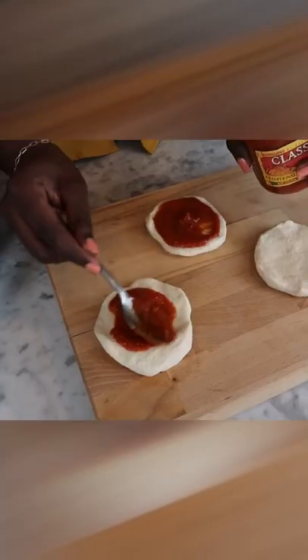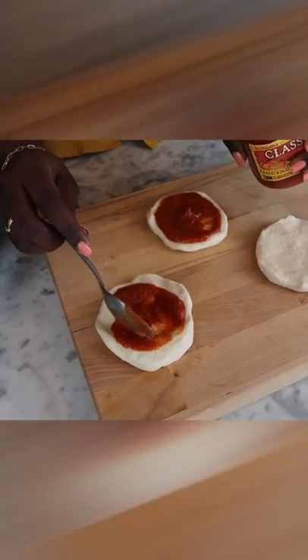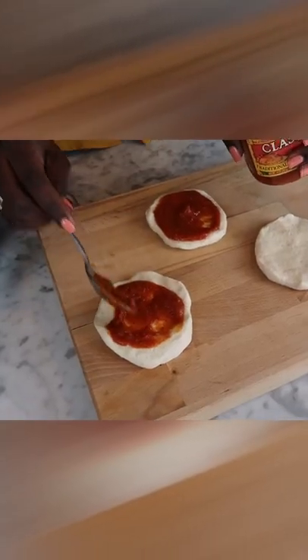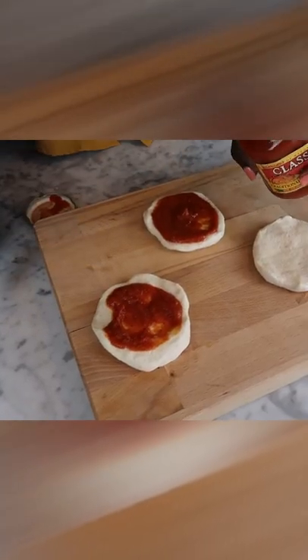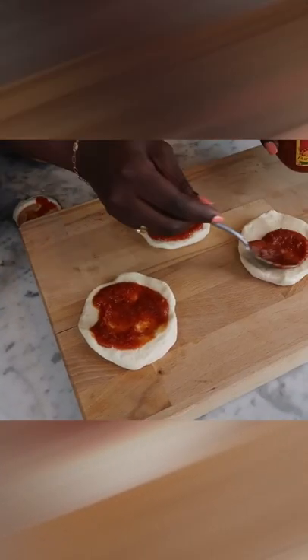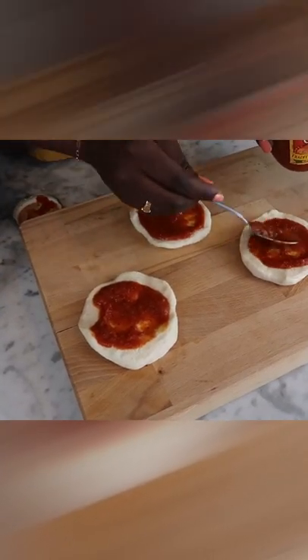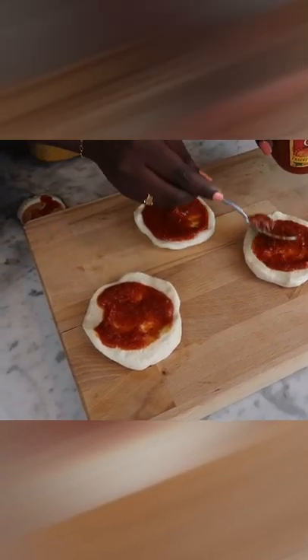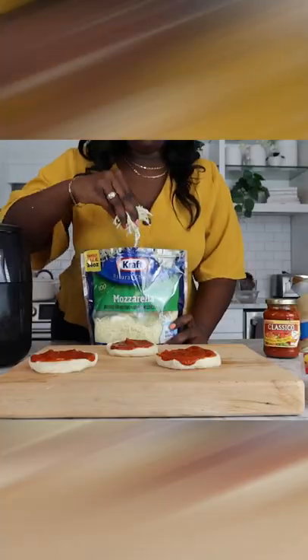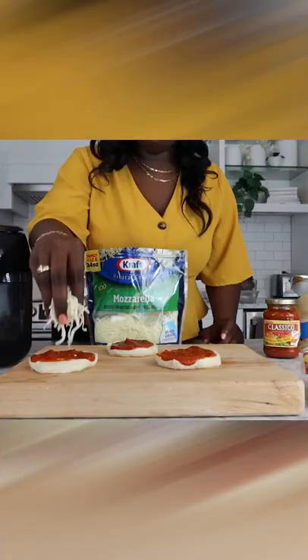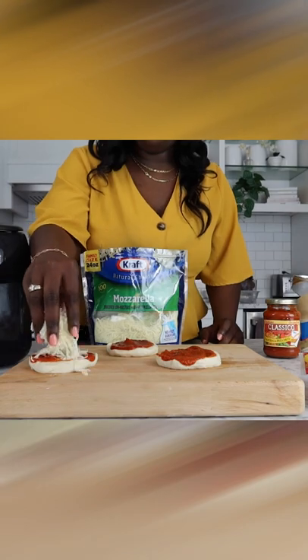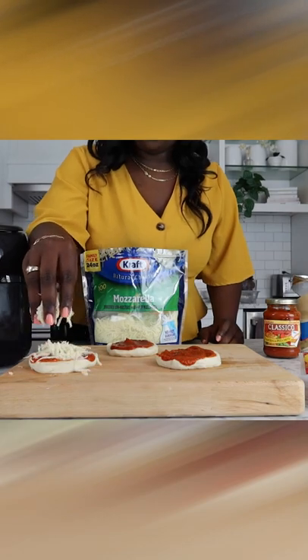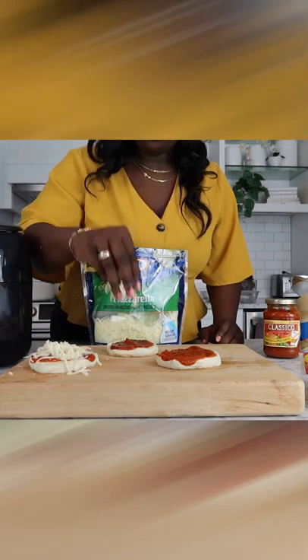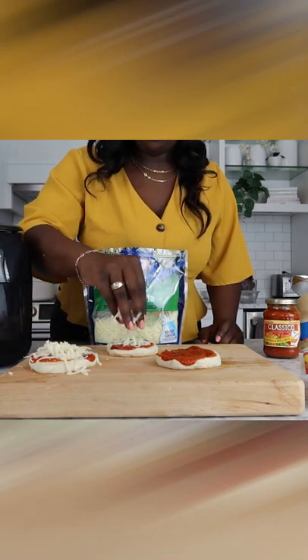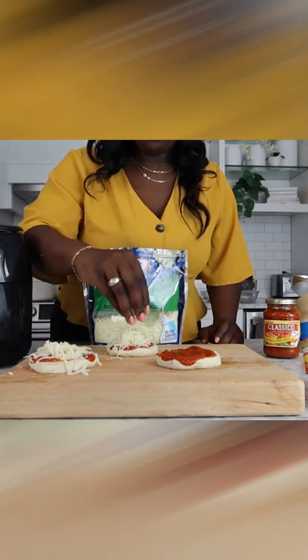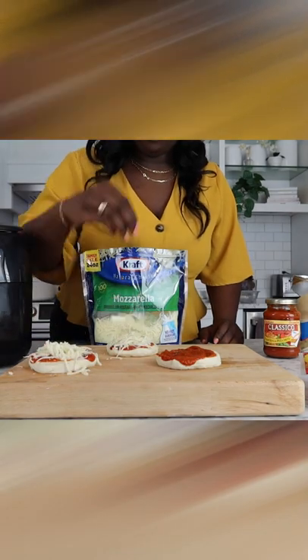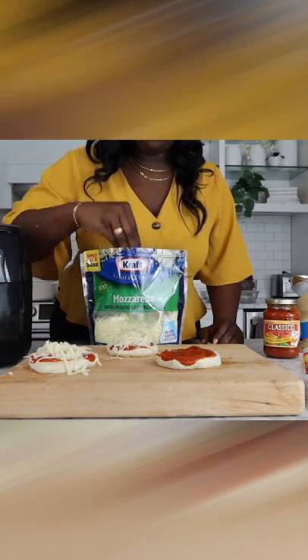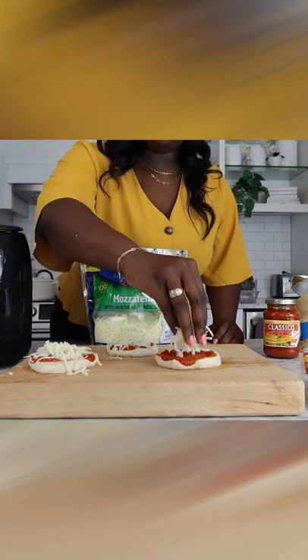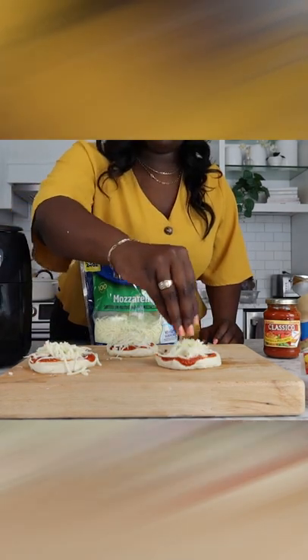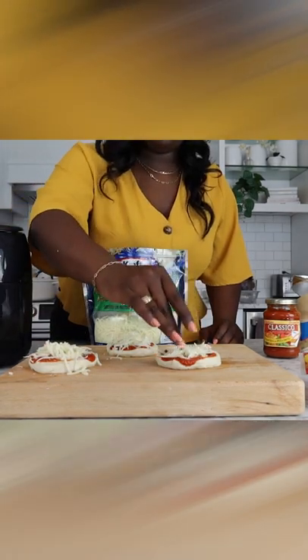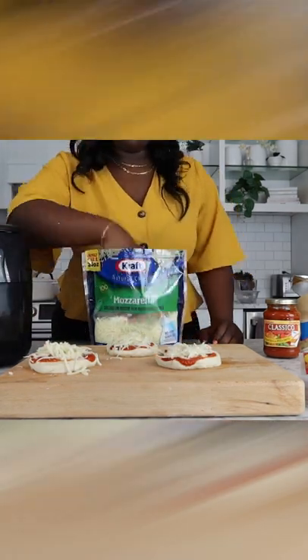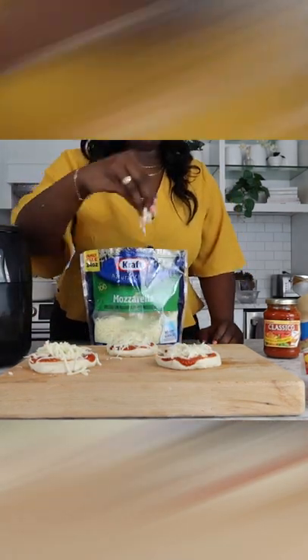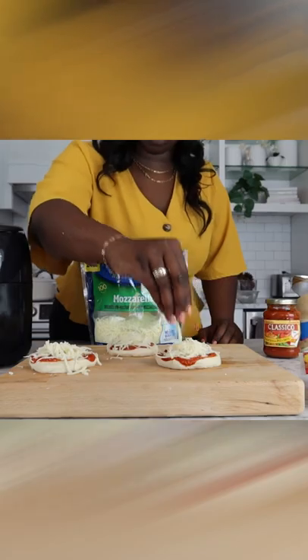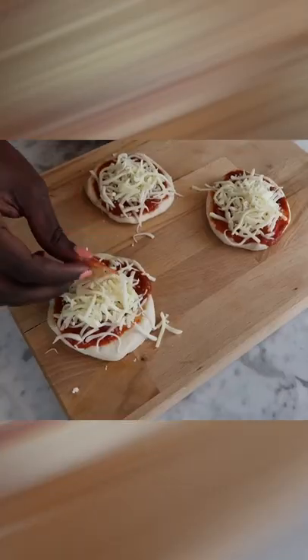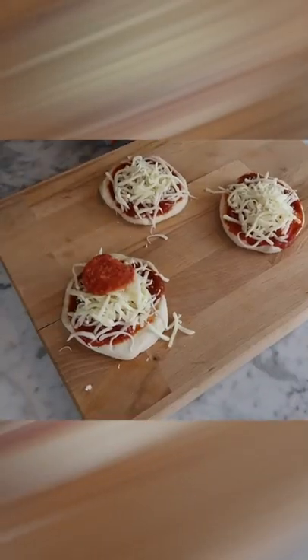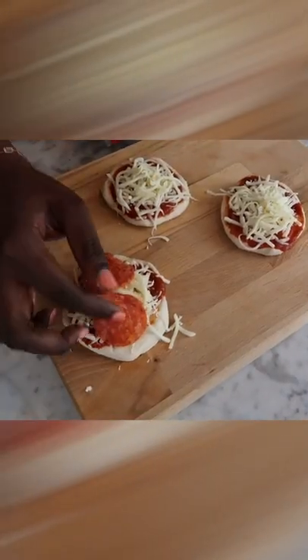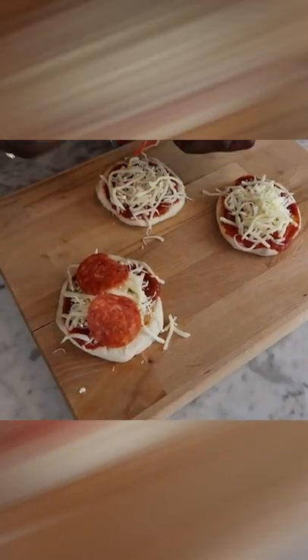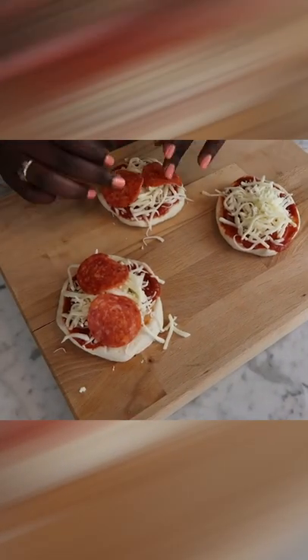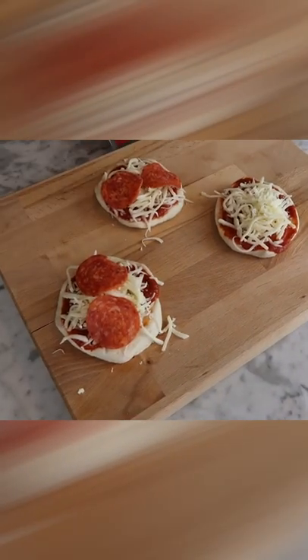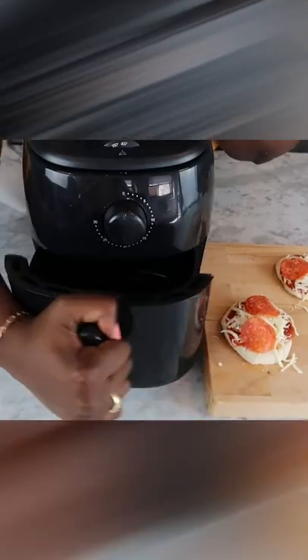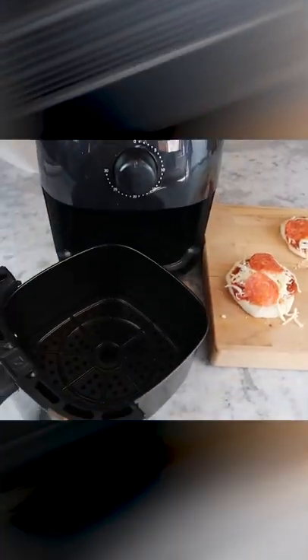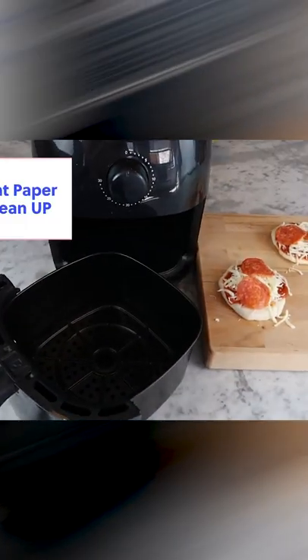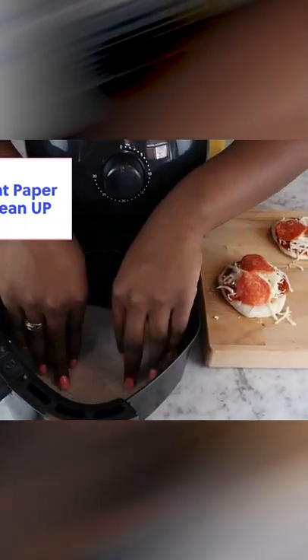First, we put on the little pizza sauce, just like that. Then, we add a little mozzarella cheese in it. Mozzarella. I'm just gonna say it. And then, we add a little pepperoni for that spice so we can have it all nice.